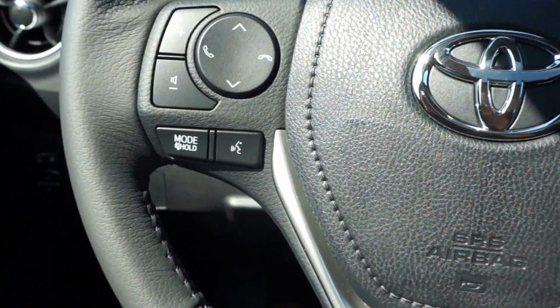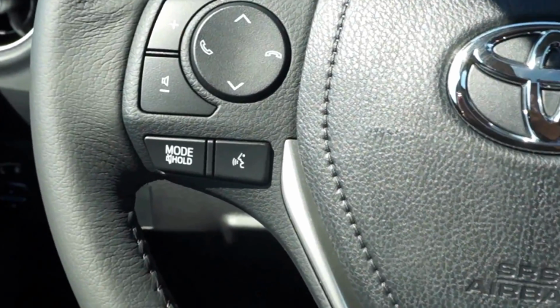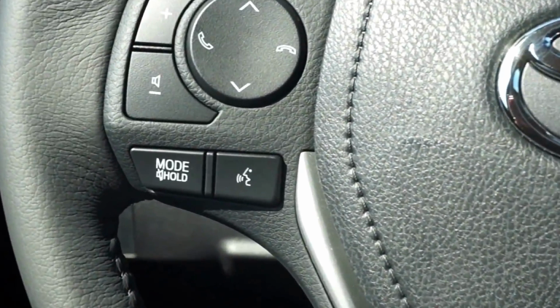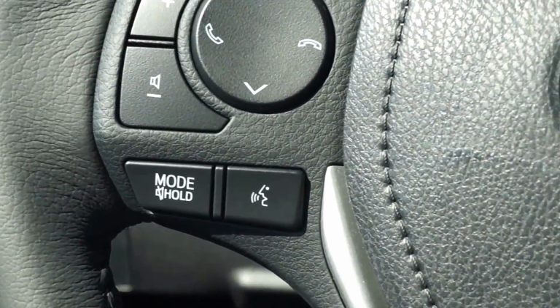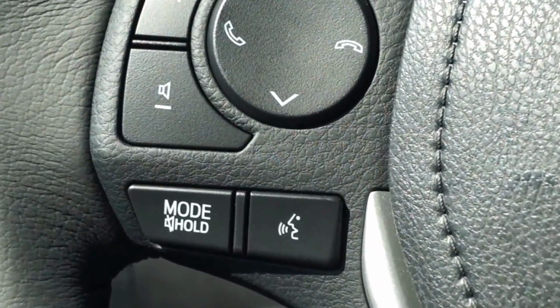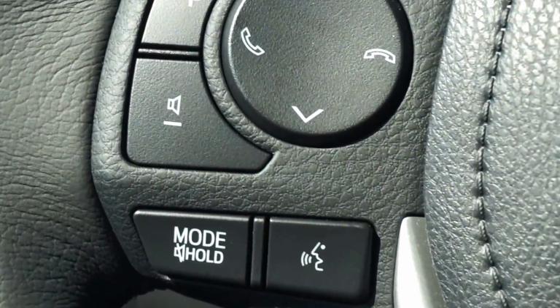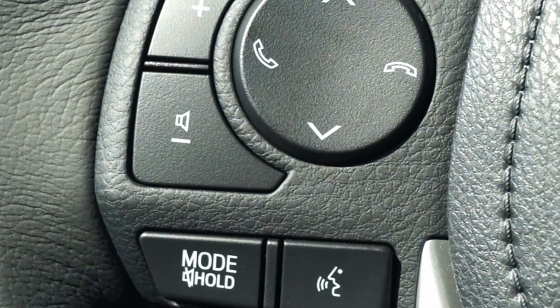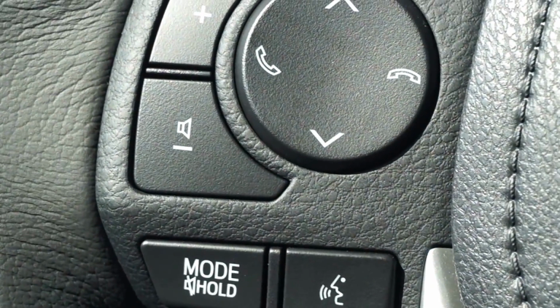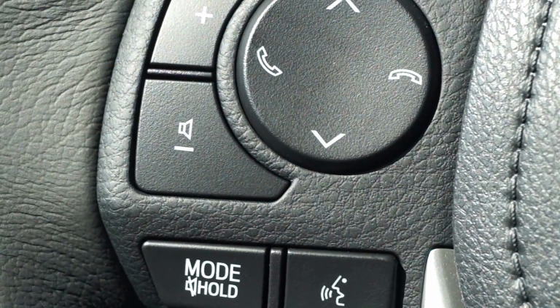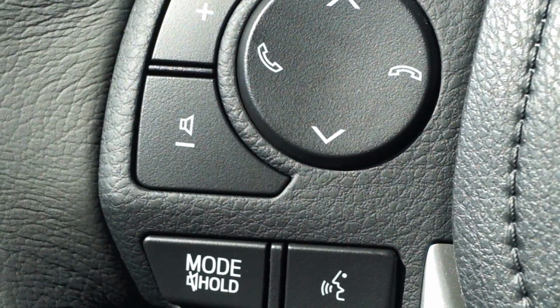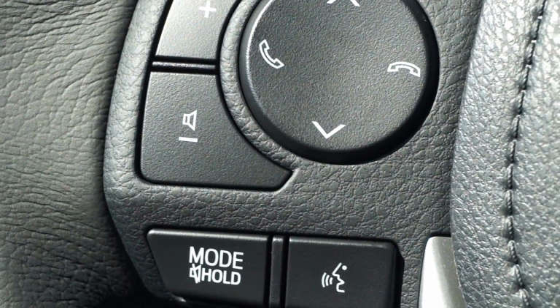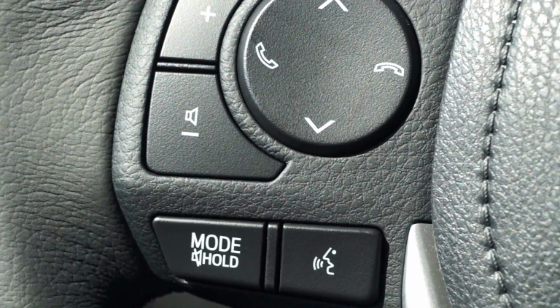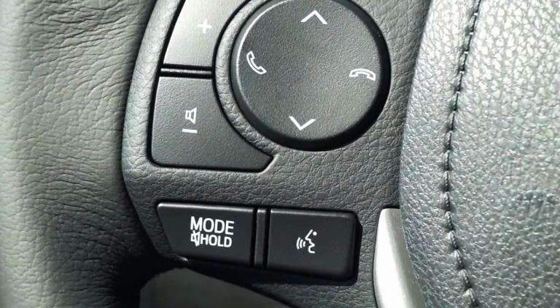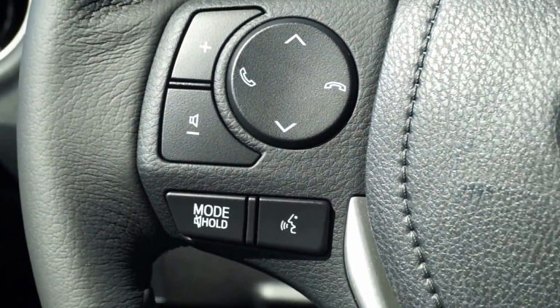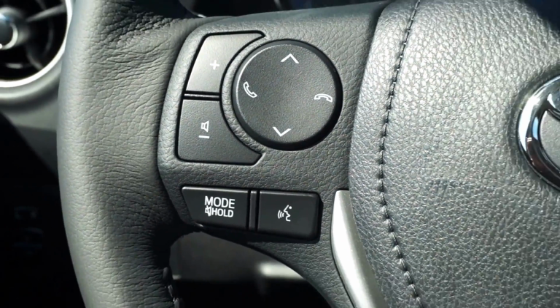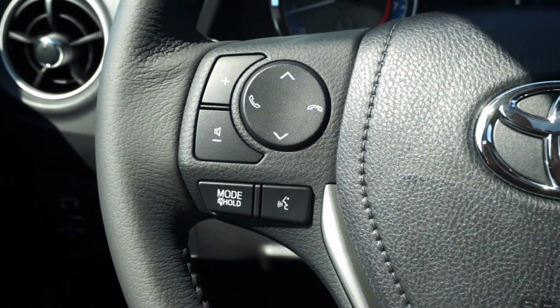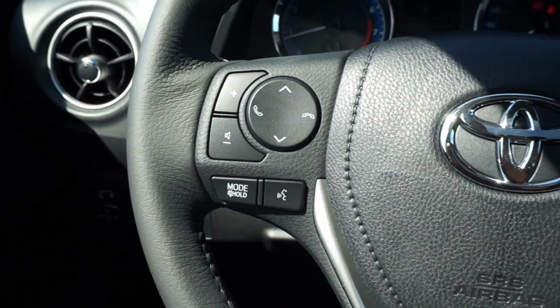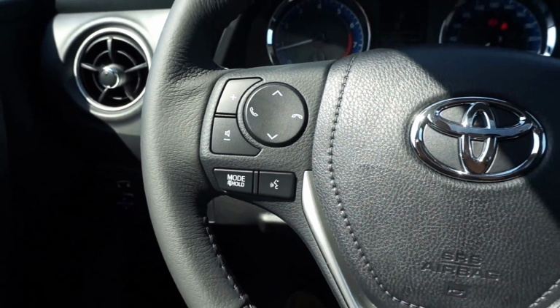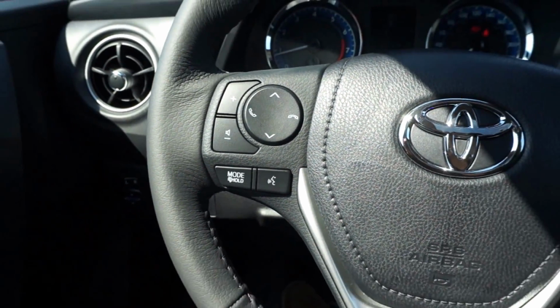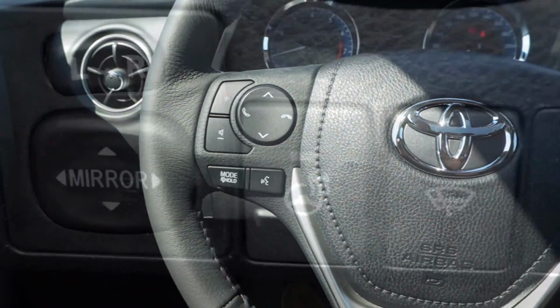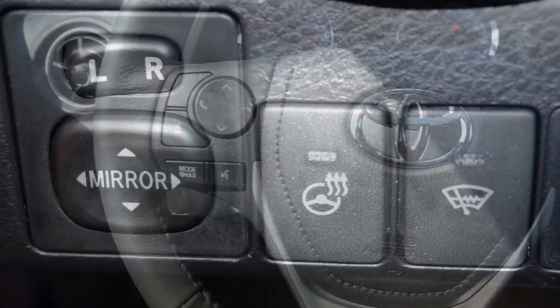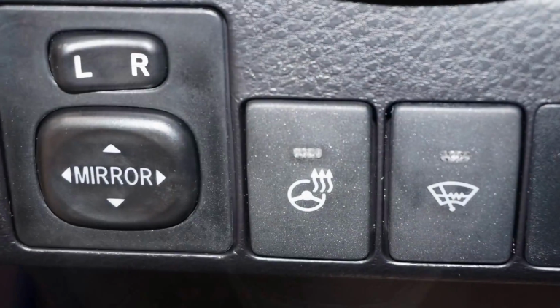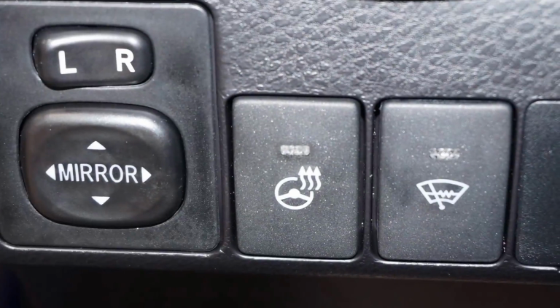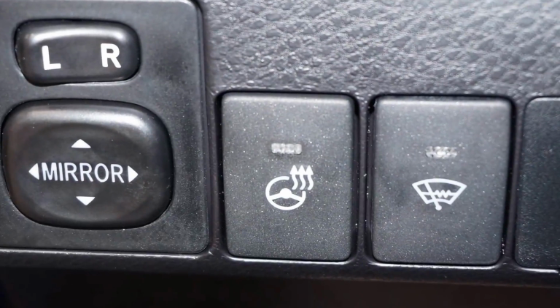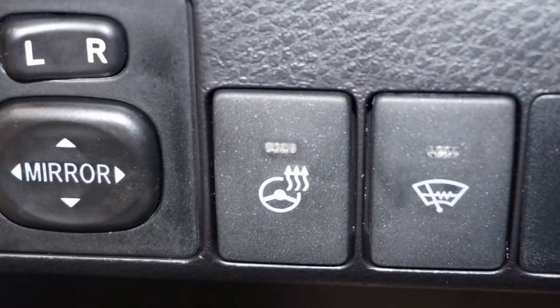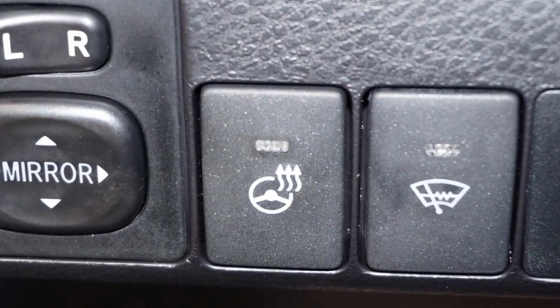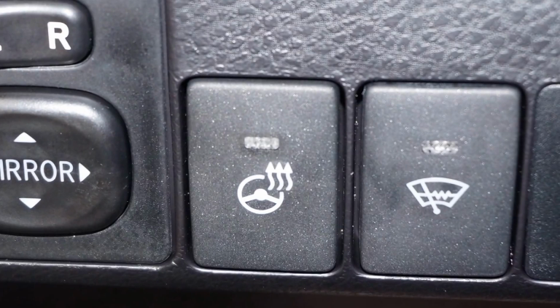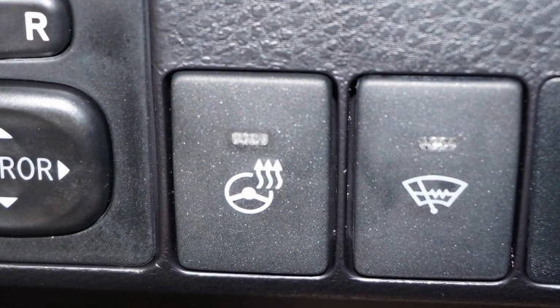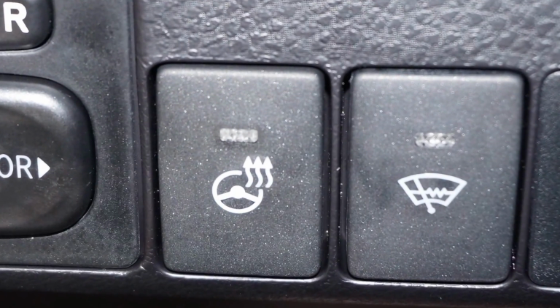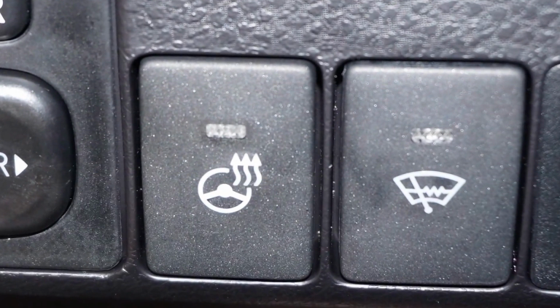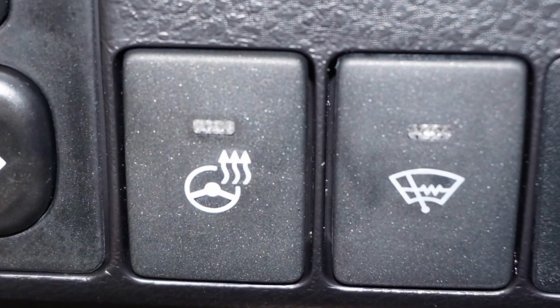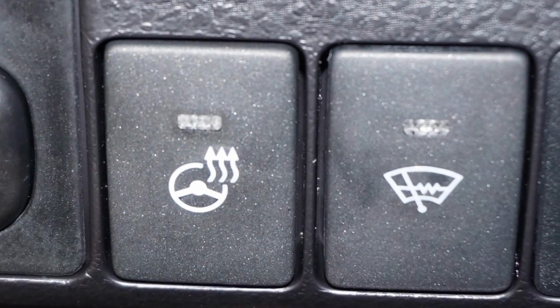Convenient steering wheel controls allow full management of the integrated audio and telephone system. You can even order luxury equipment like a heated steering wheel and windshield wiper de-froster.